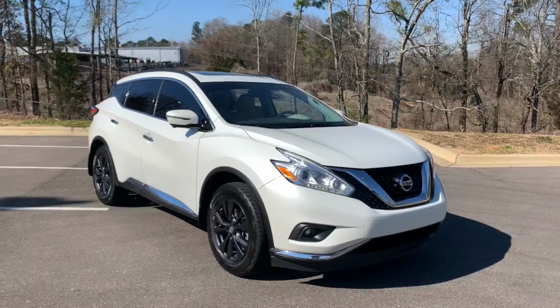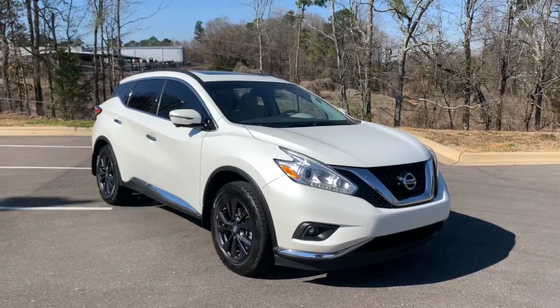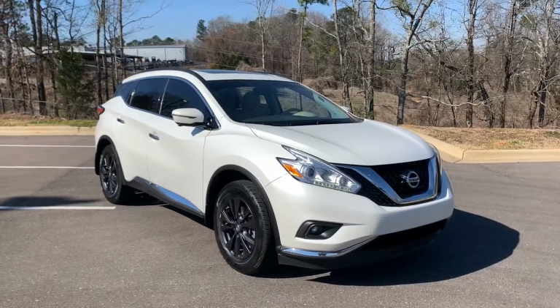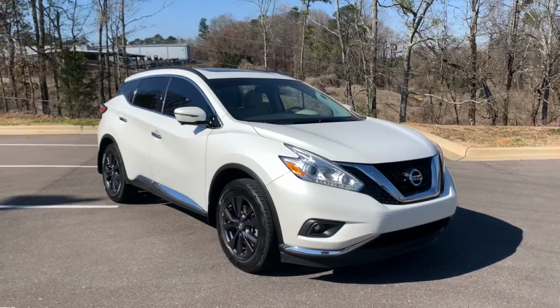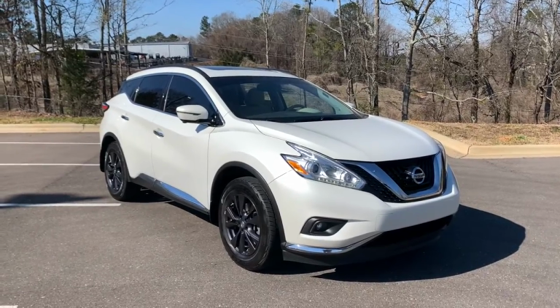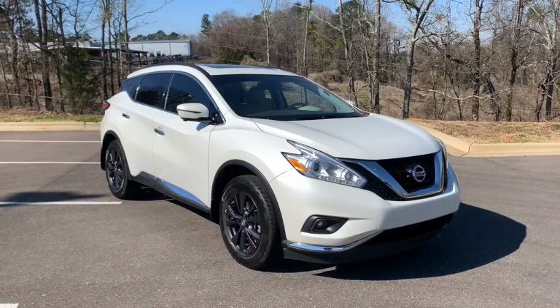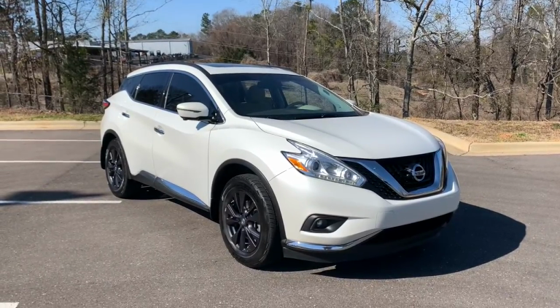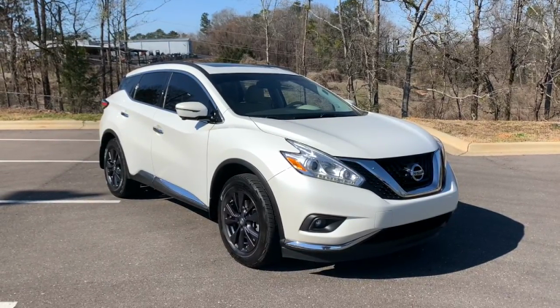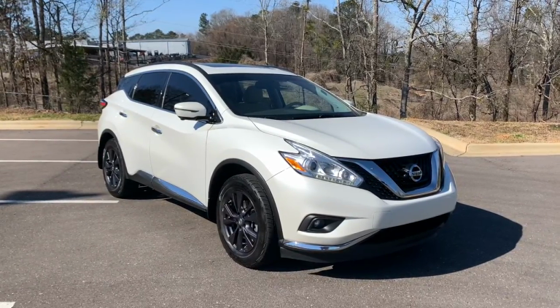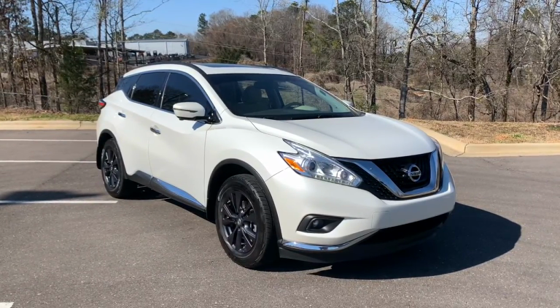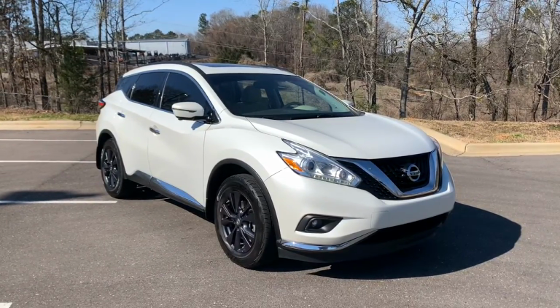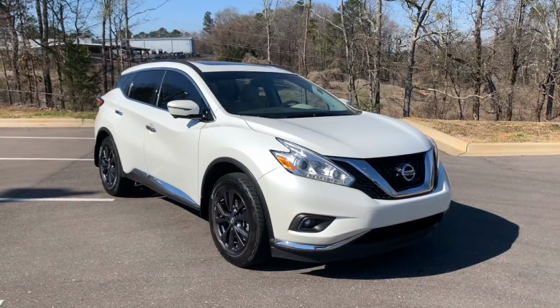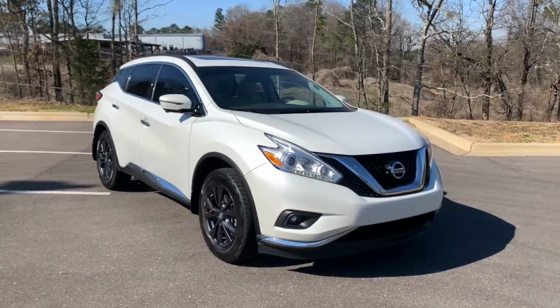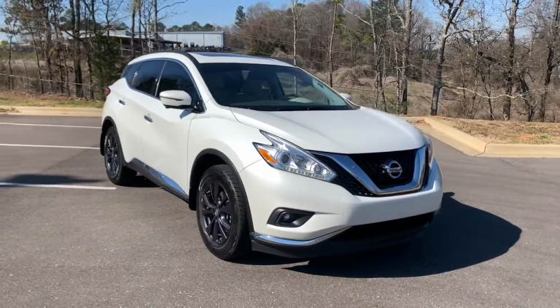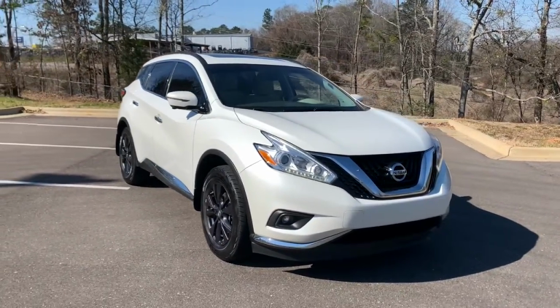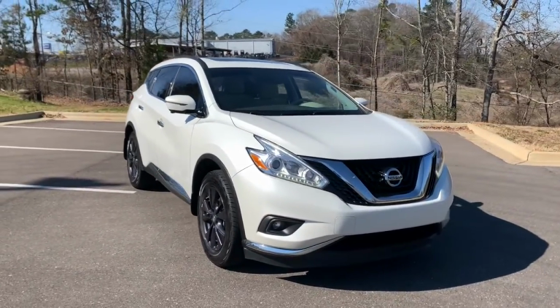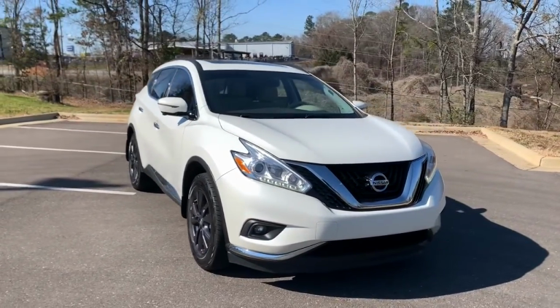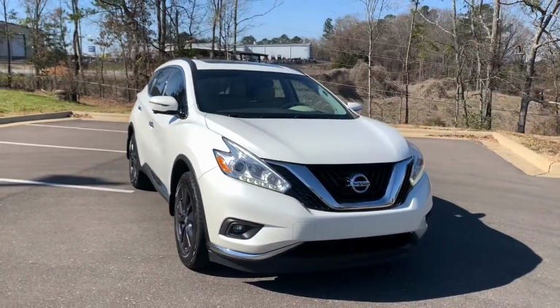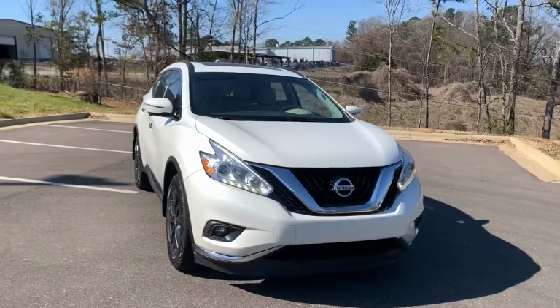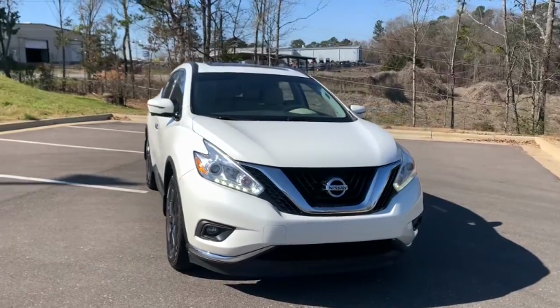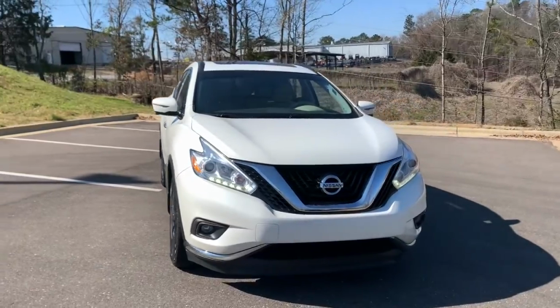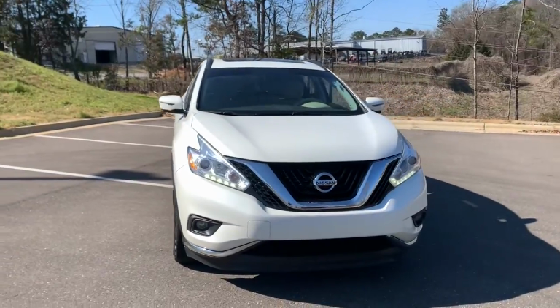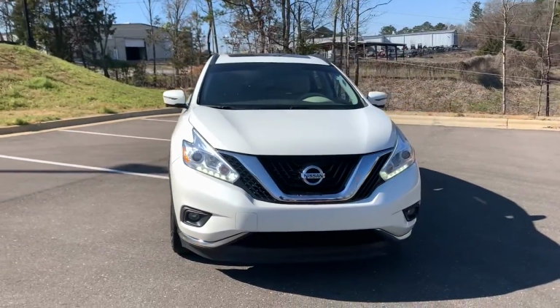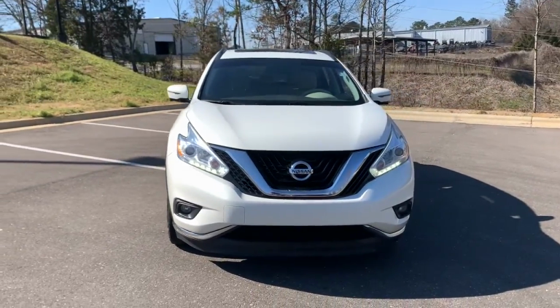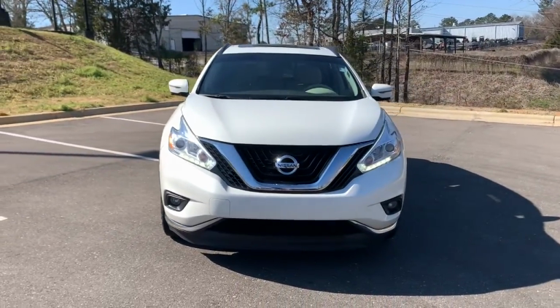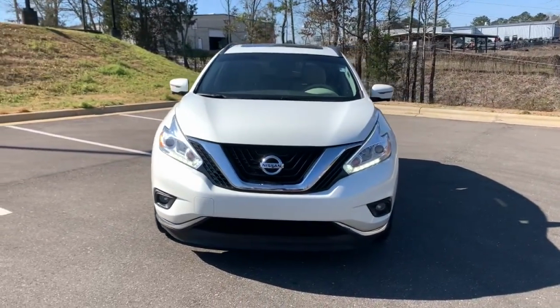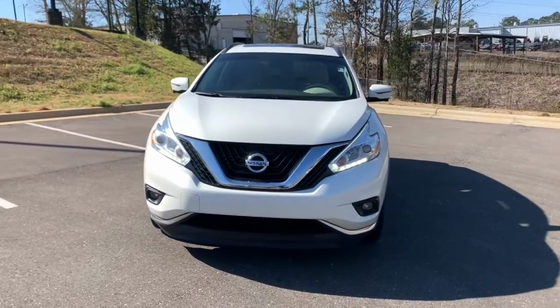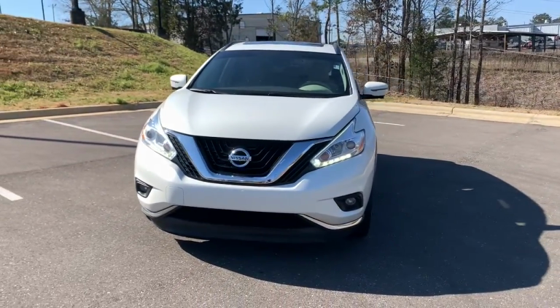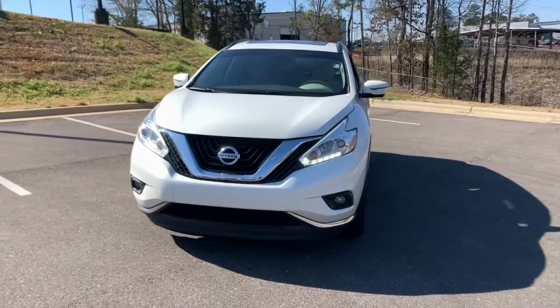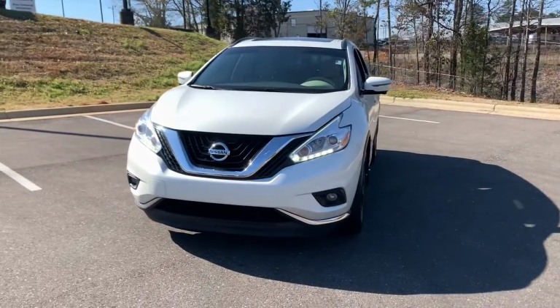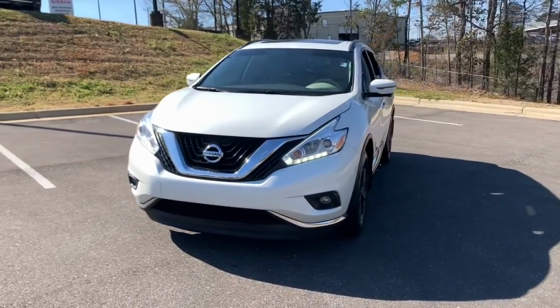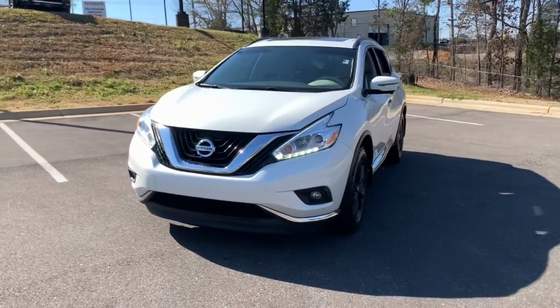Enjoy the view of this 2017 Nissan Murano. This vehicle still has fewer than 100,000 miles on the clock, so it won't last long.